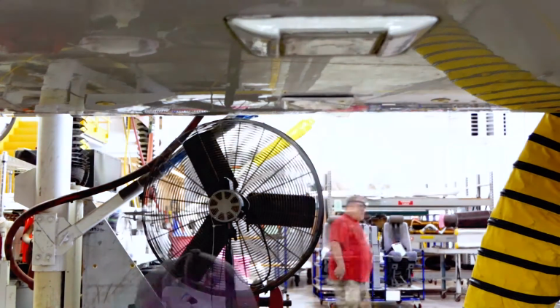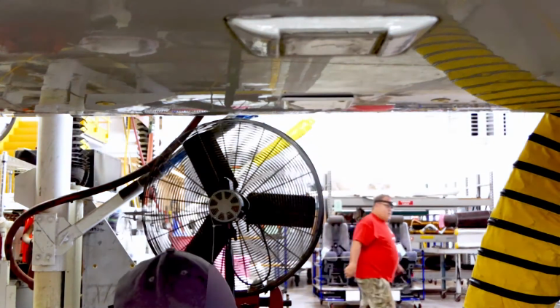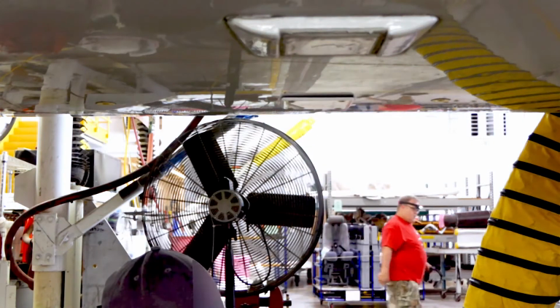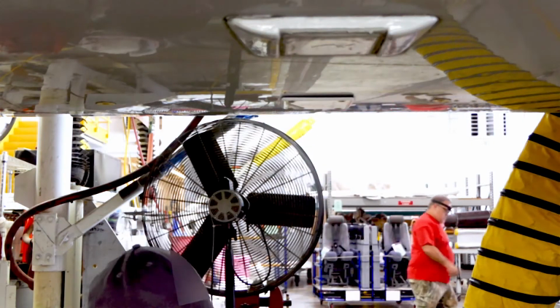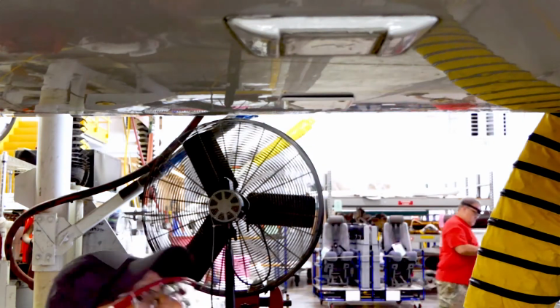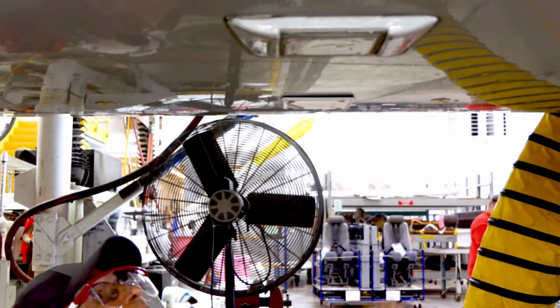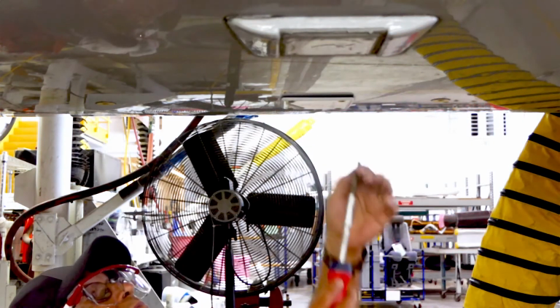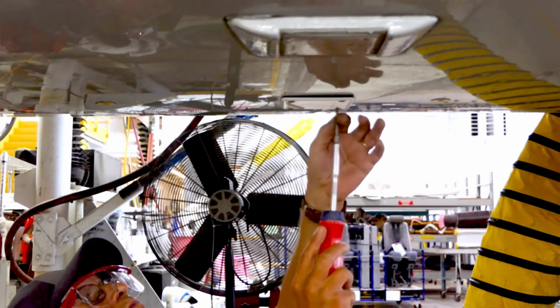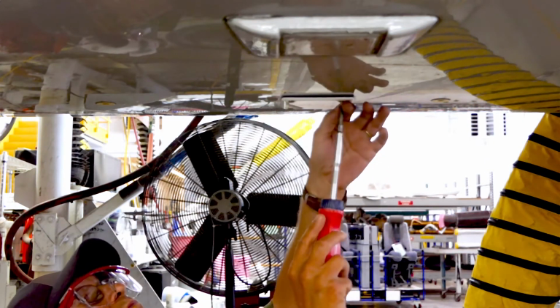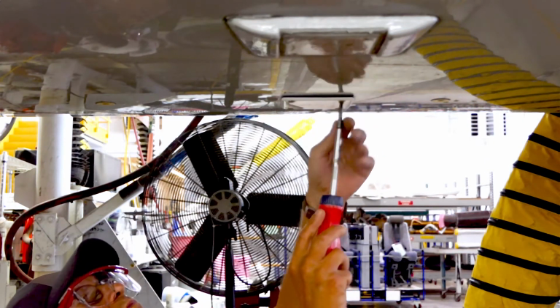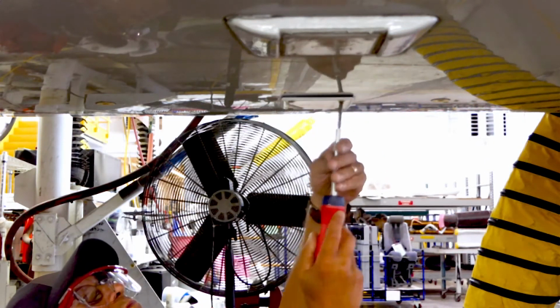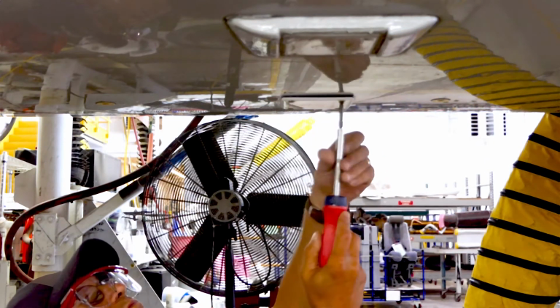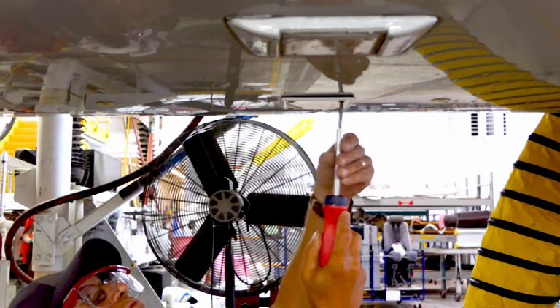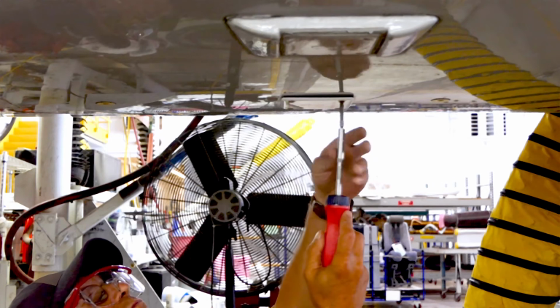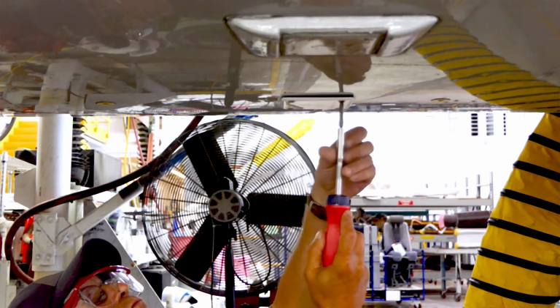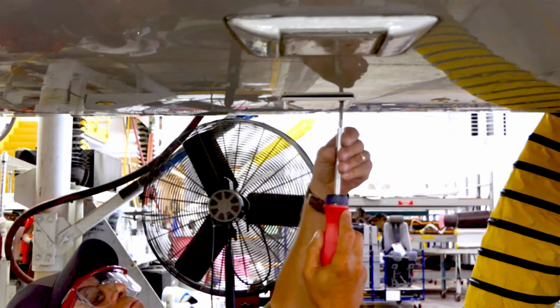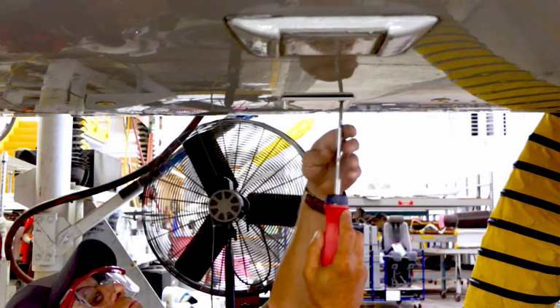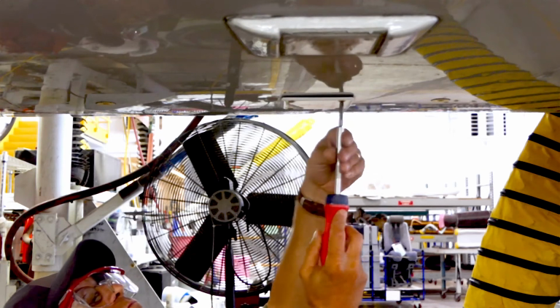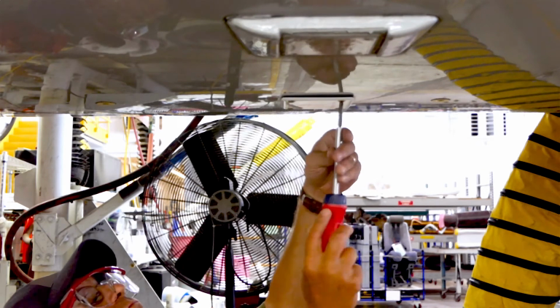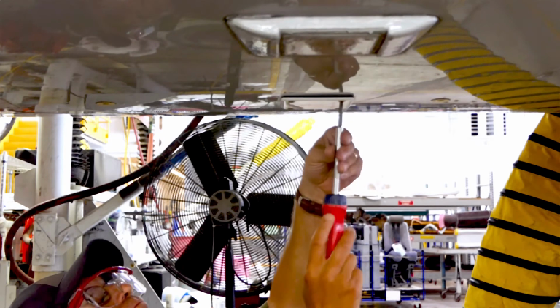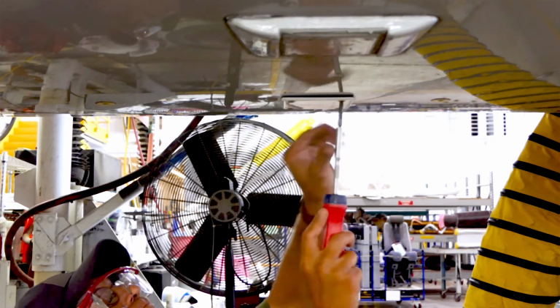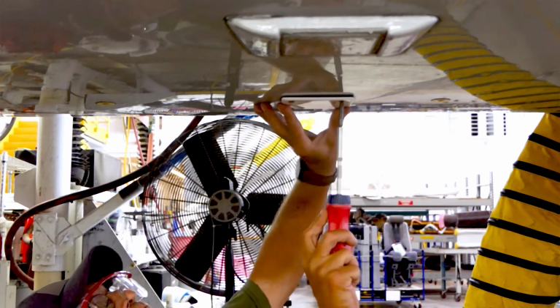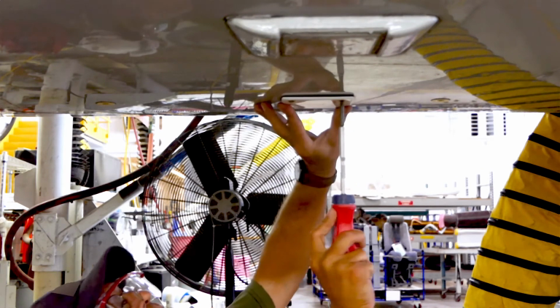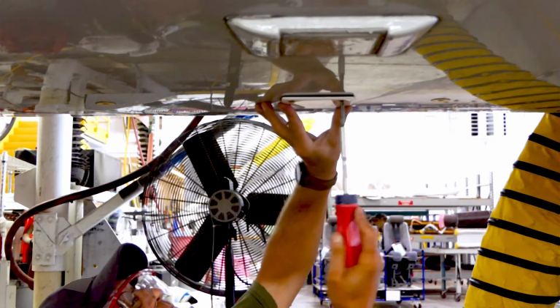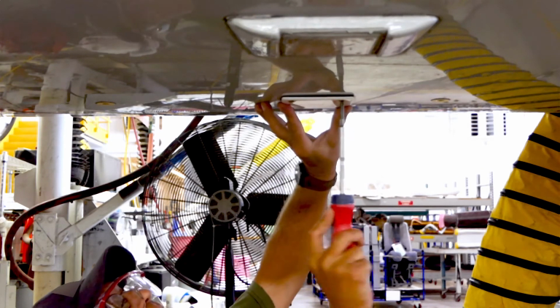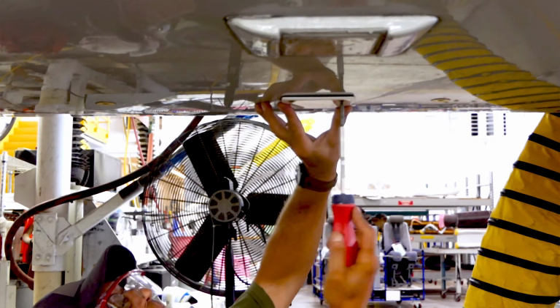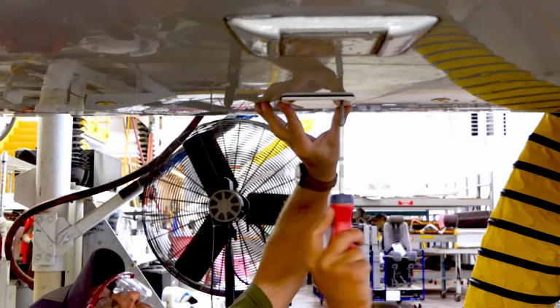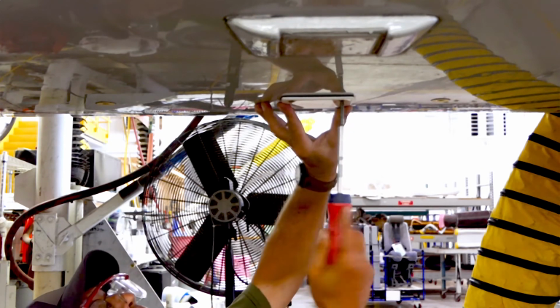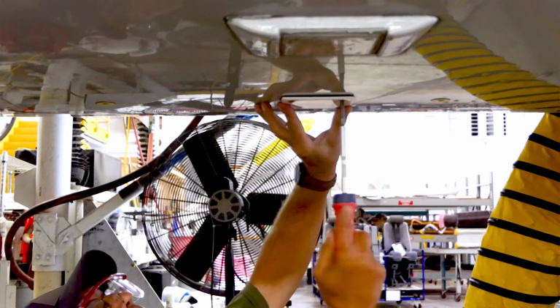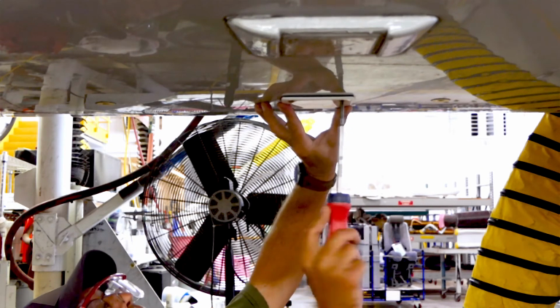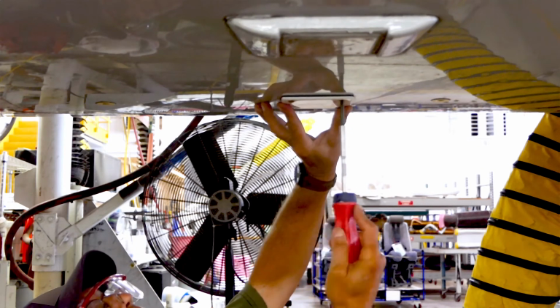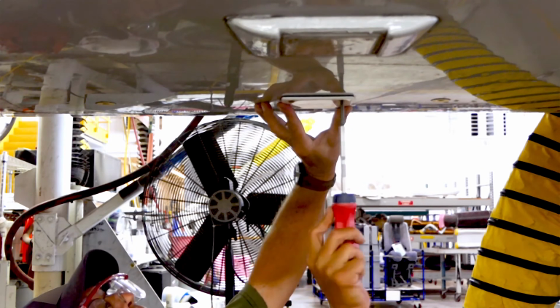Wait at least 15 minutes and retighten the fasteners. Additional retightening sequences may be required to achieve the desired bonding requirements.